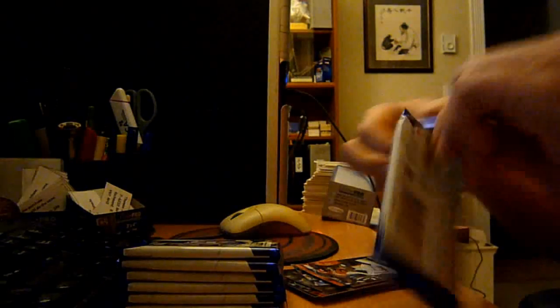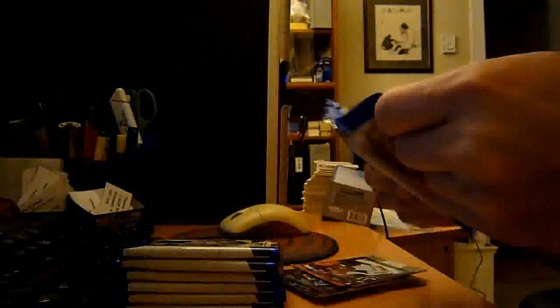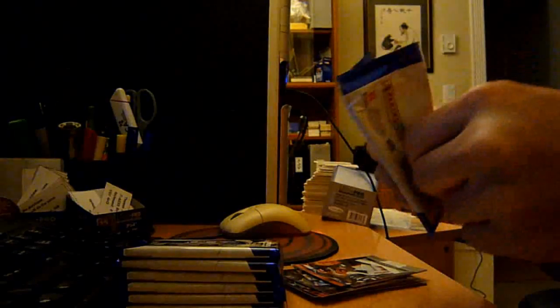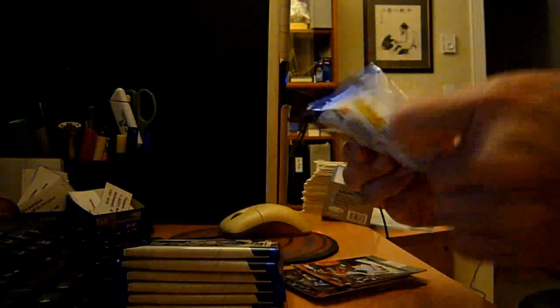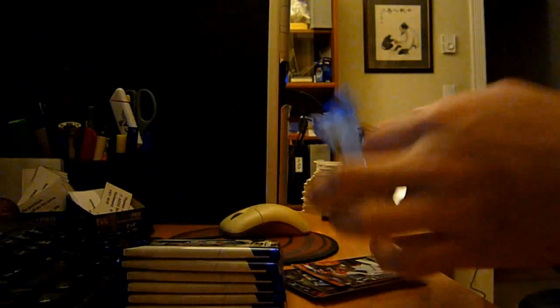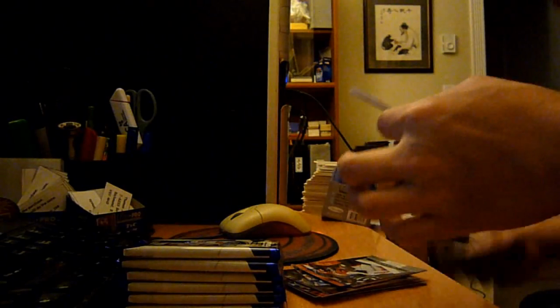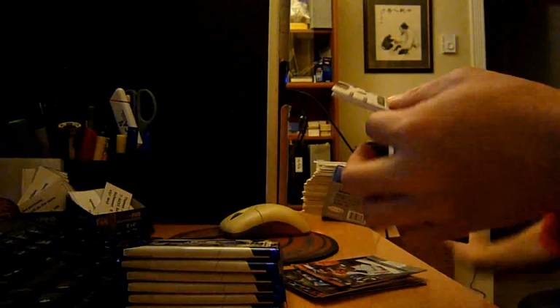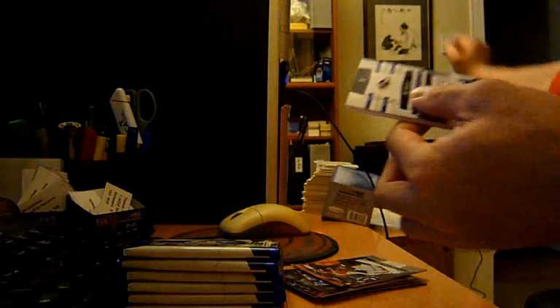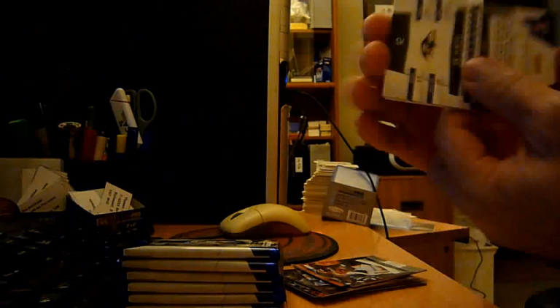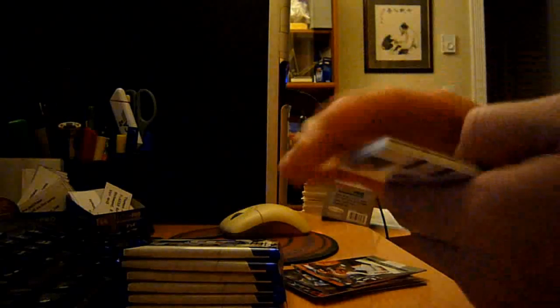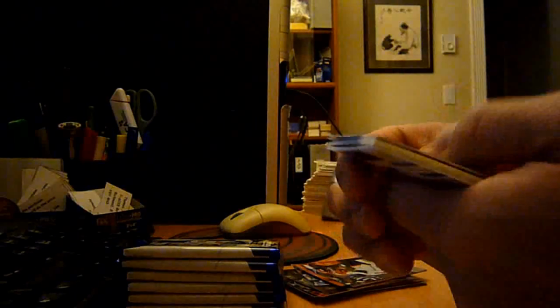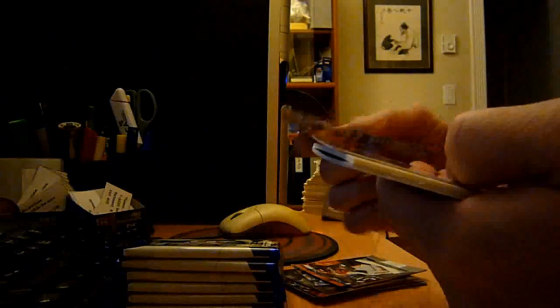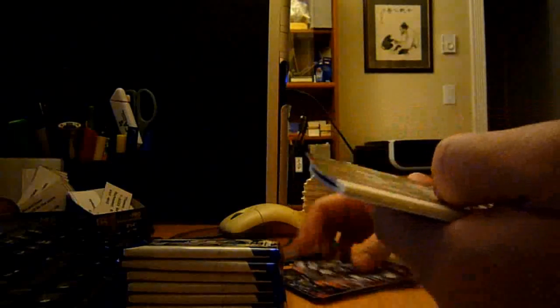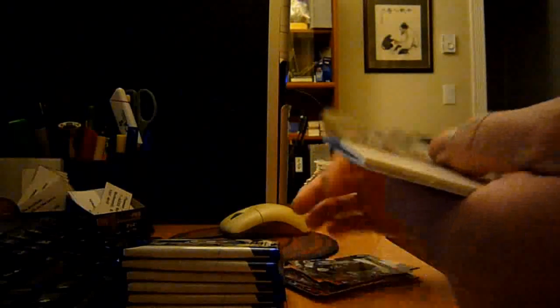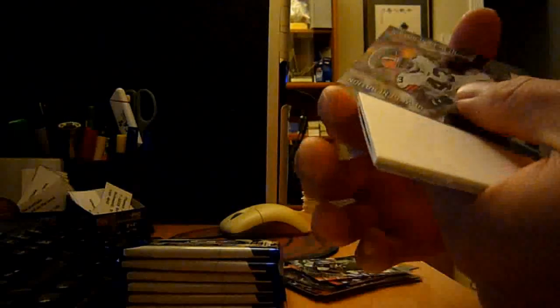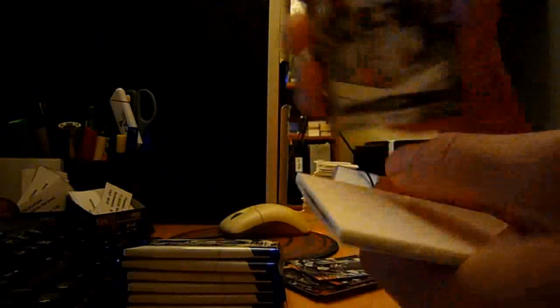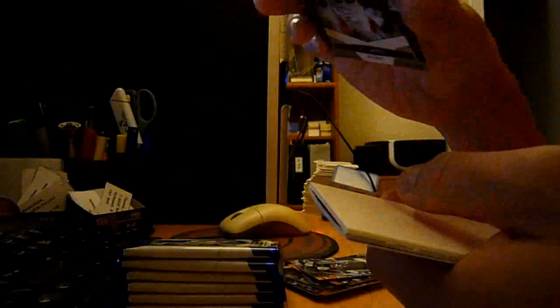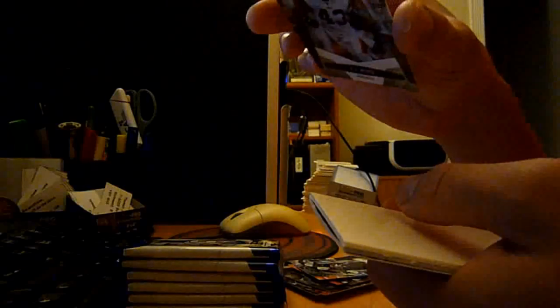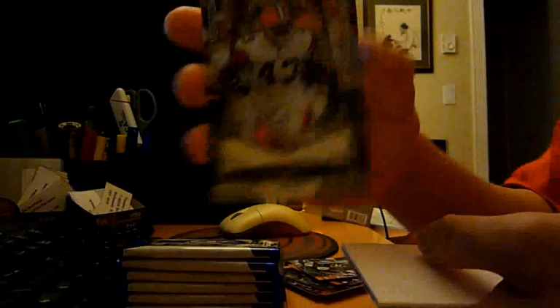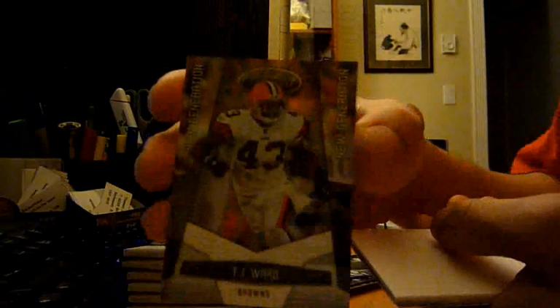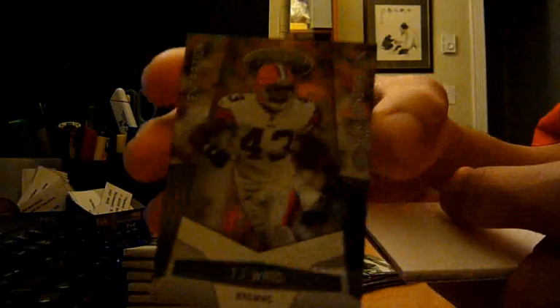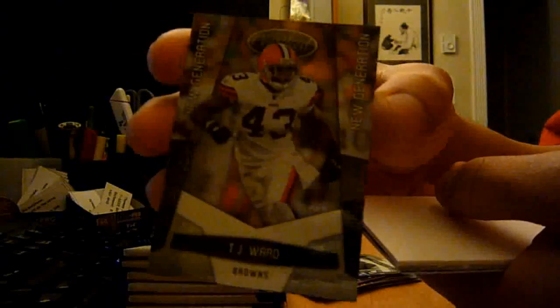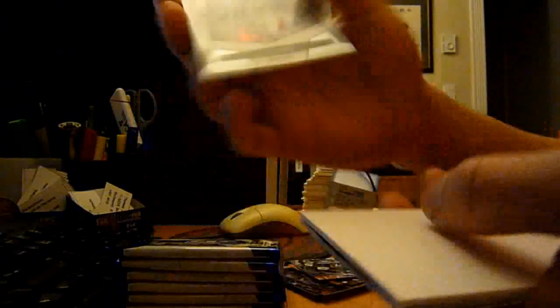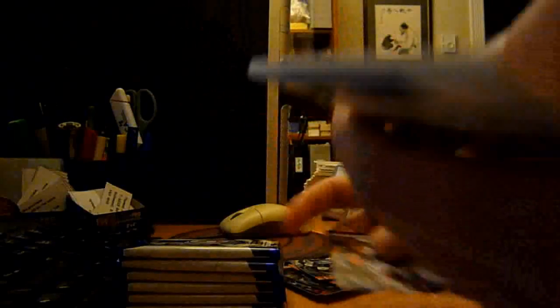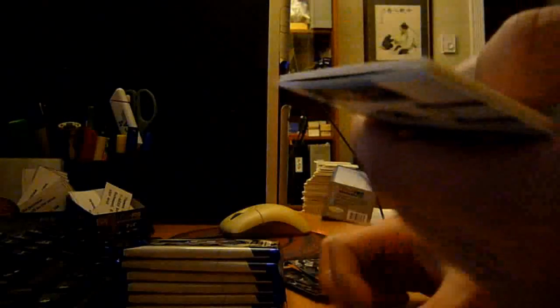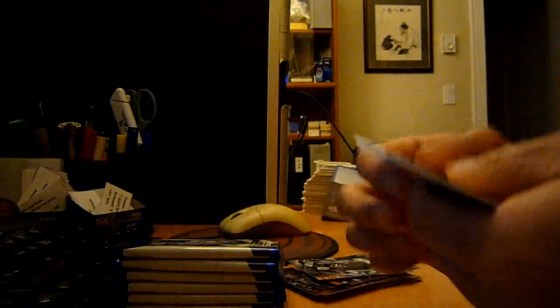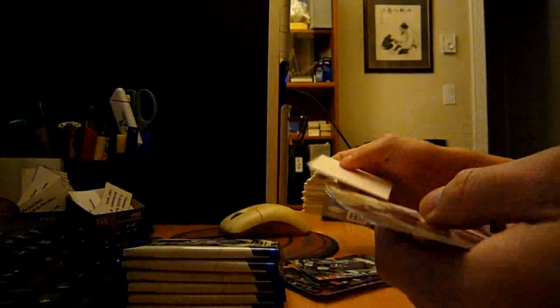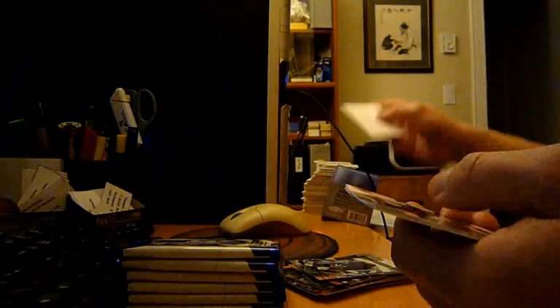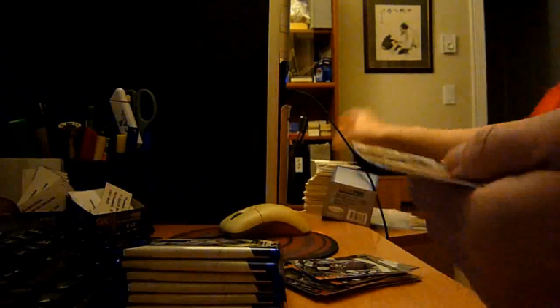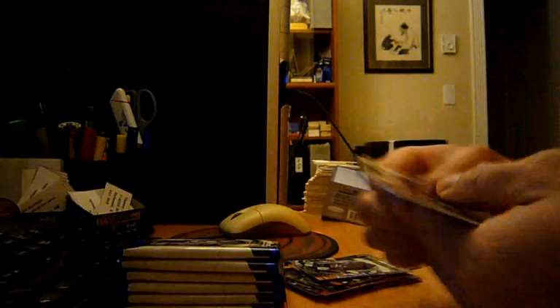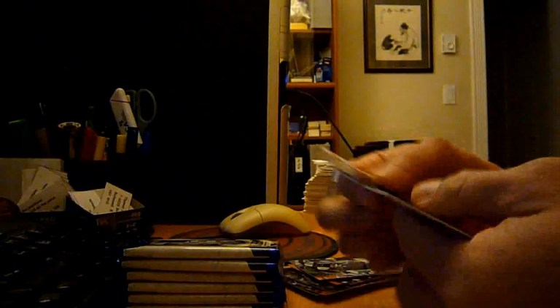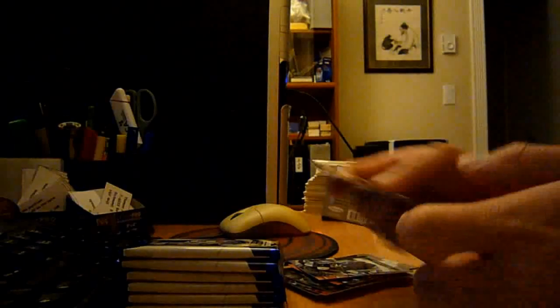Two hits so far. TJ Ward, New Generations out of 999. Base, base, base.